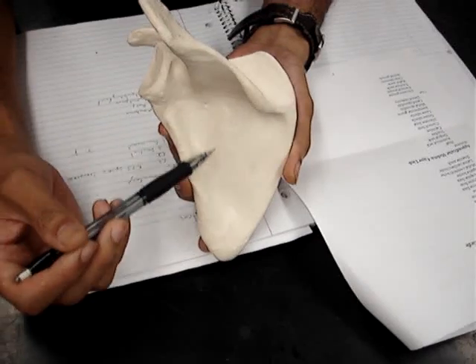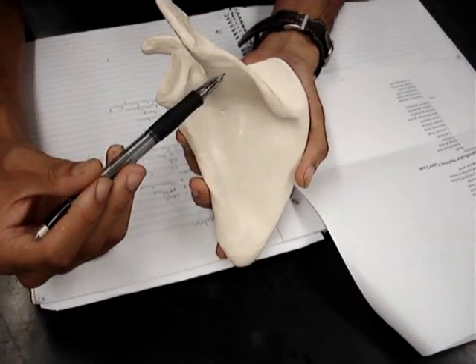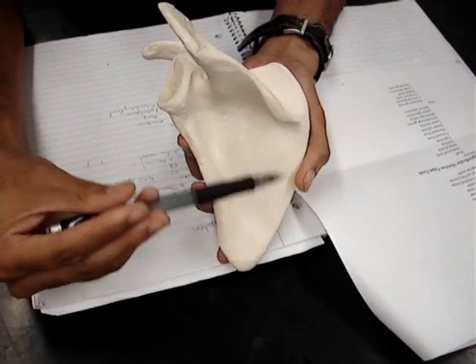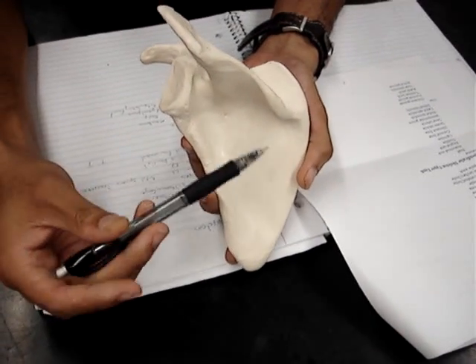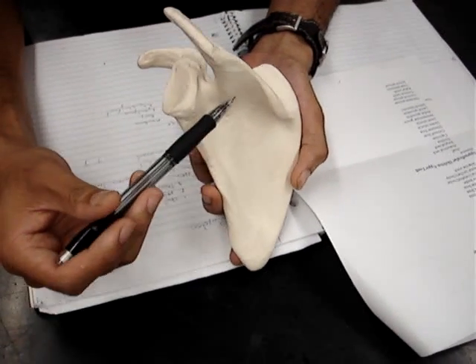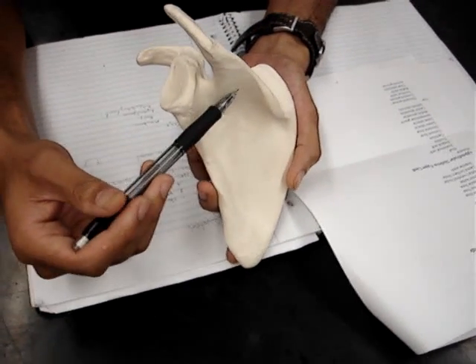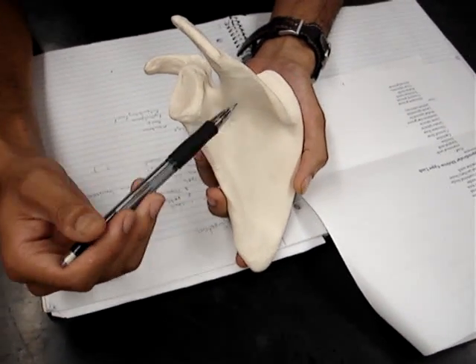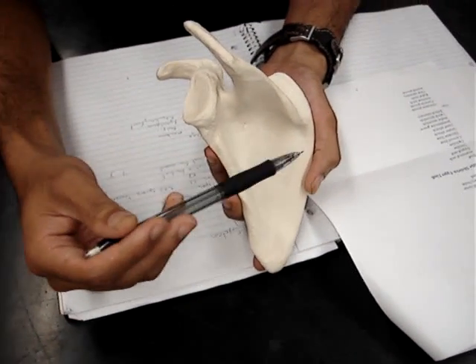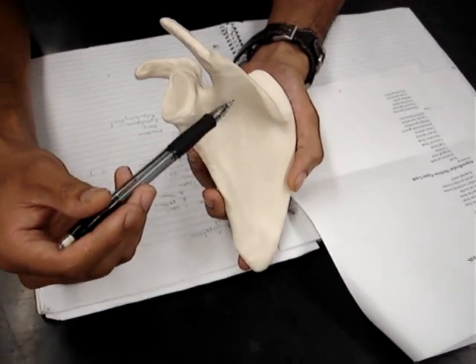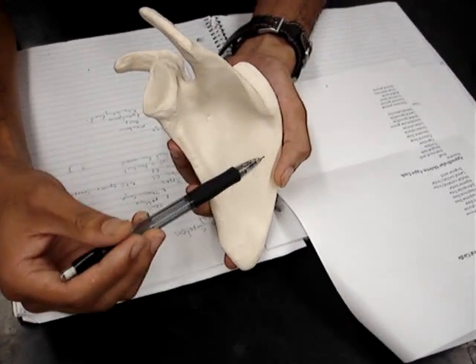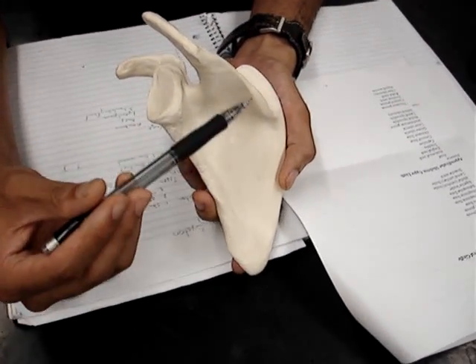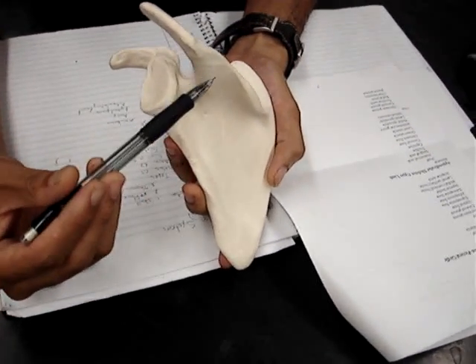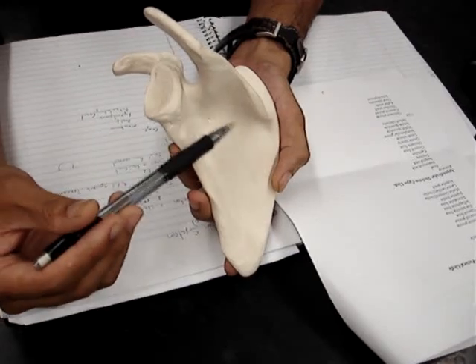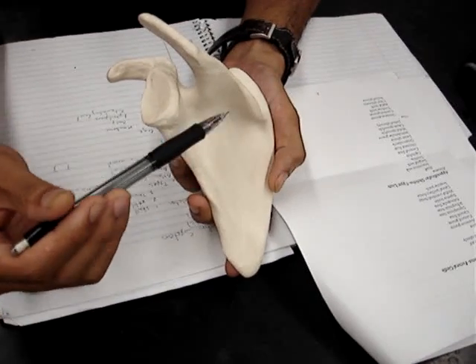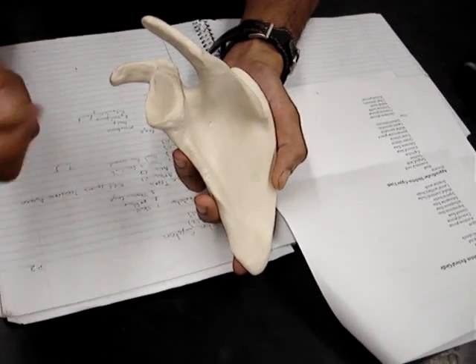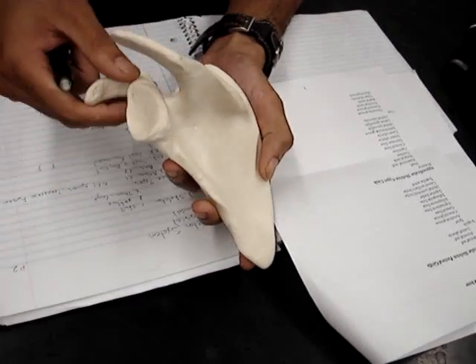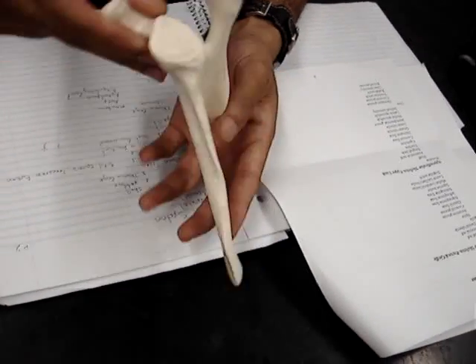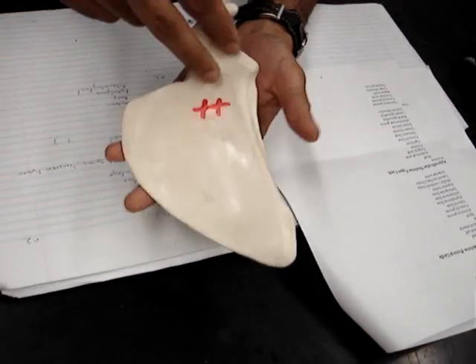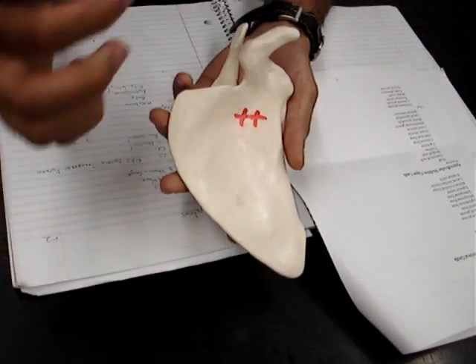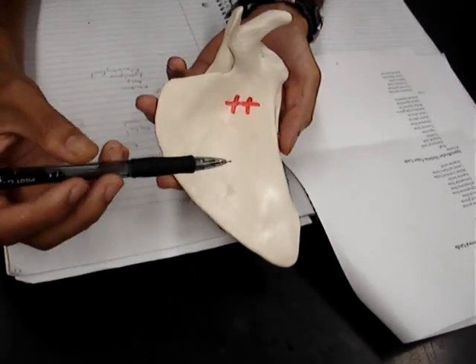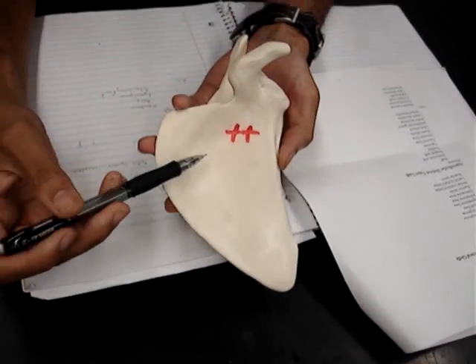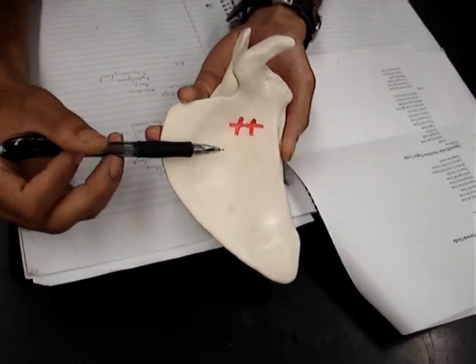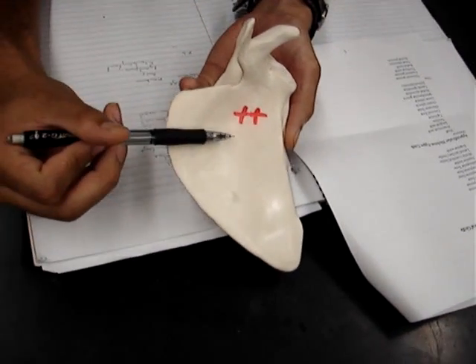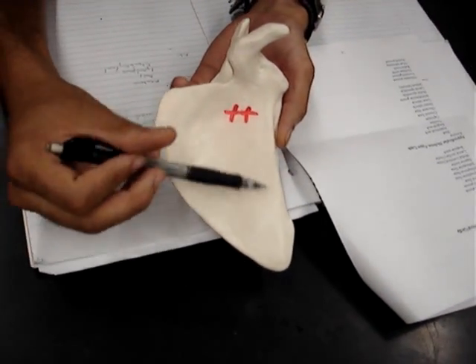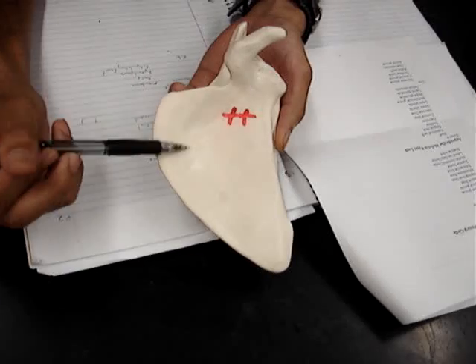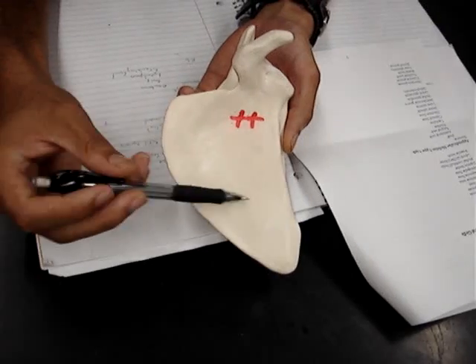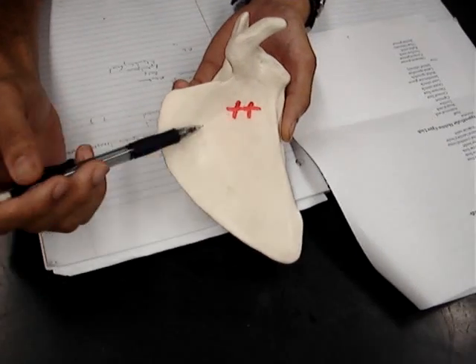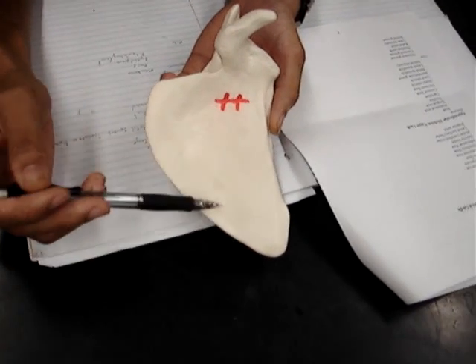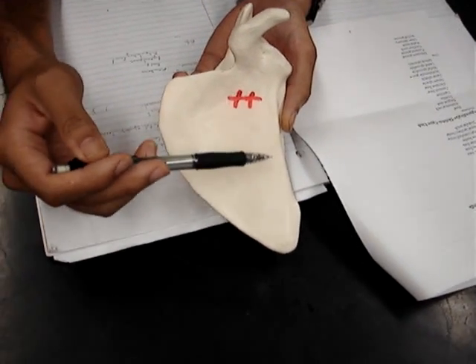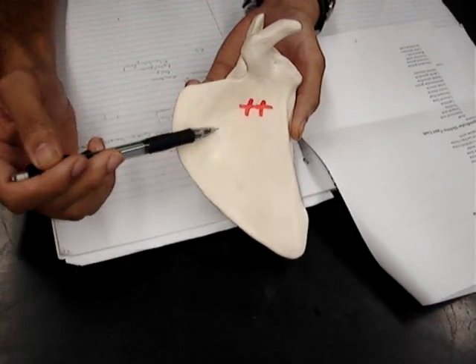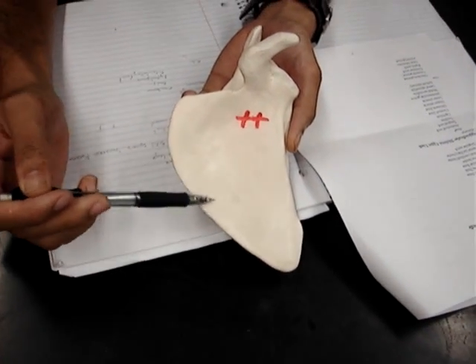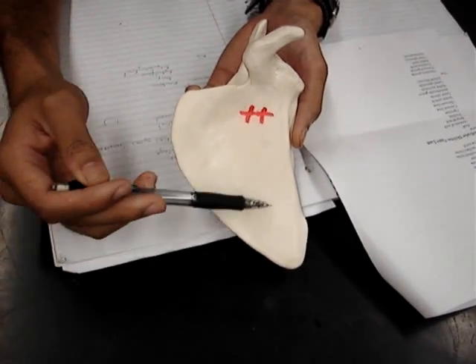And then this would all be posteriorly, so towards your back, or facing towards your back. And anteriorly, we have the subscapular fossa, which would be this whole area.